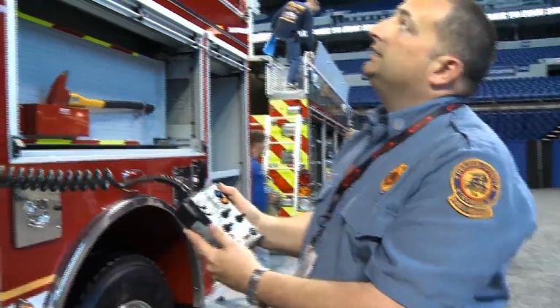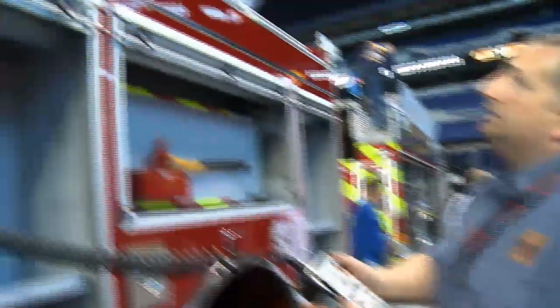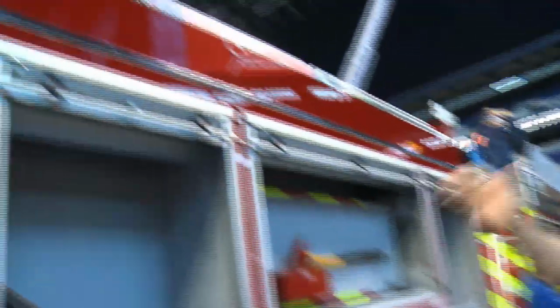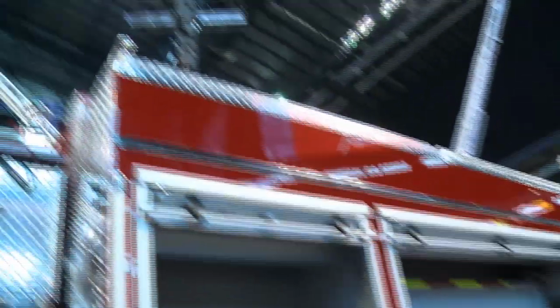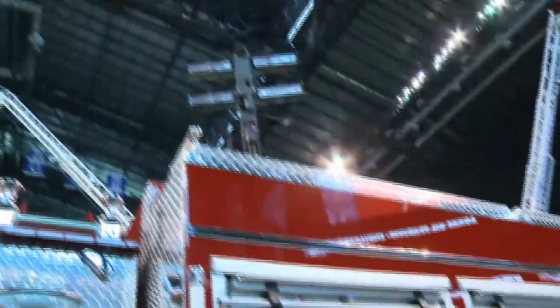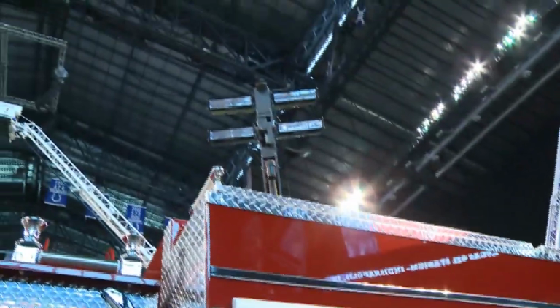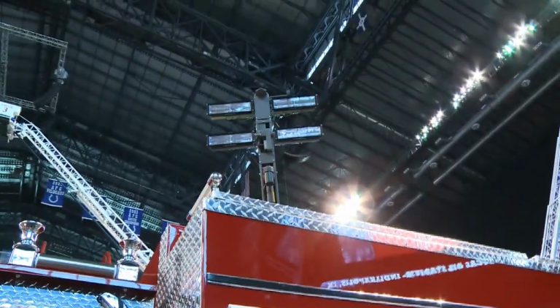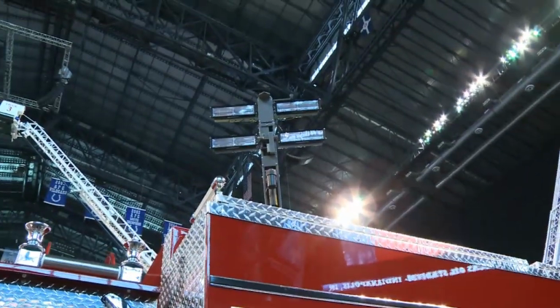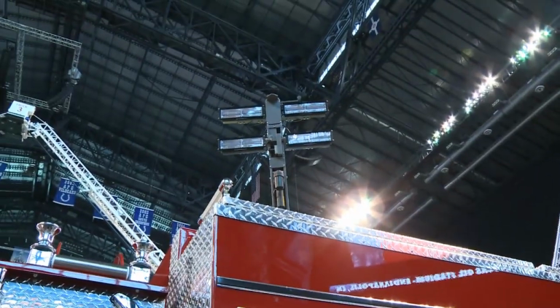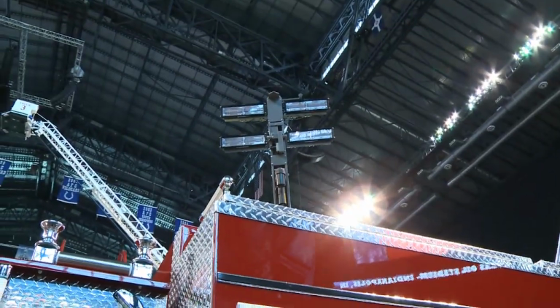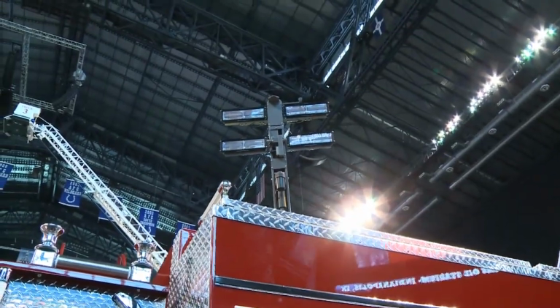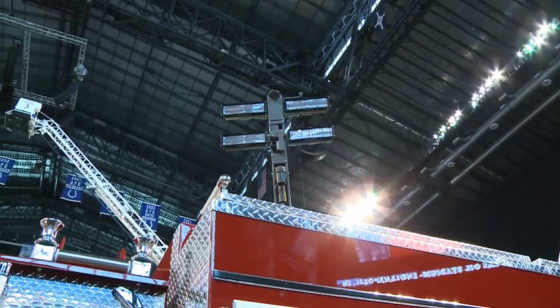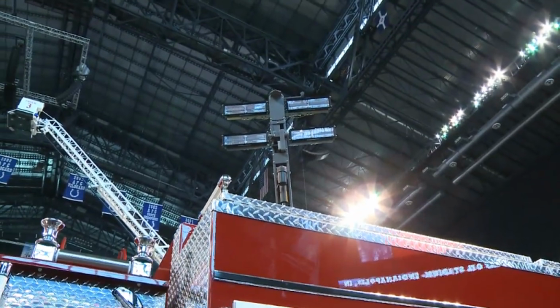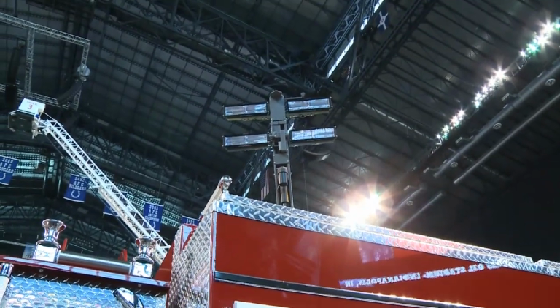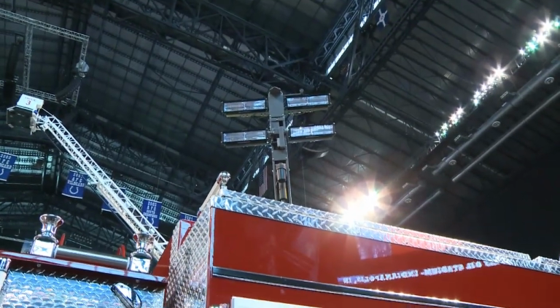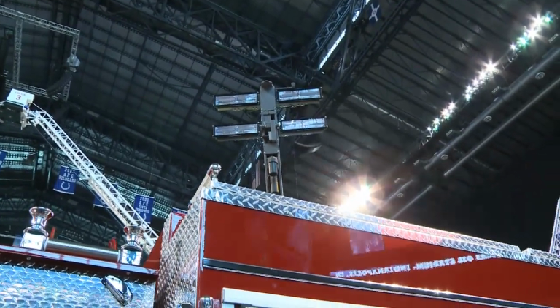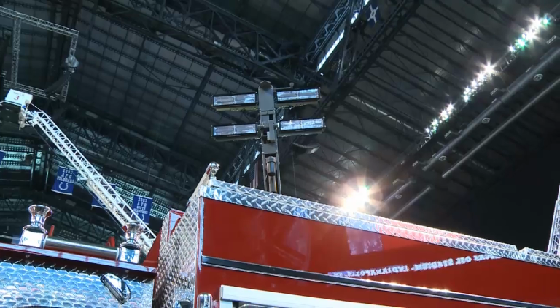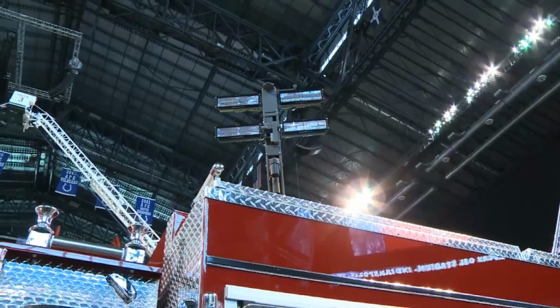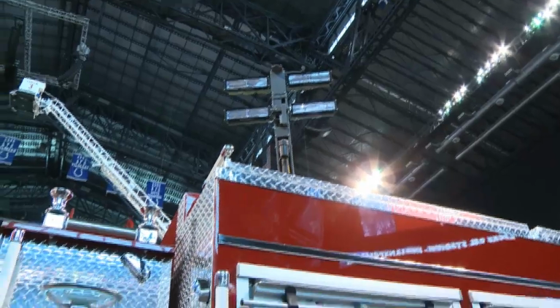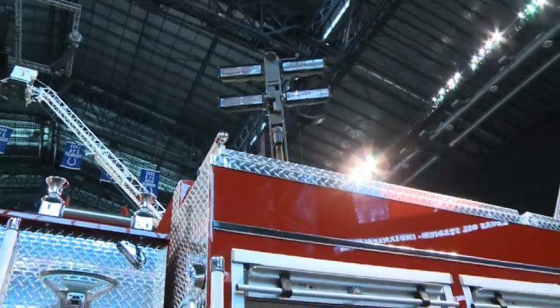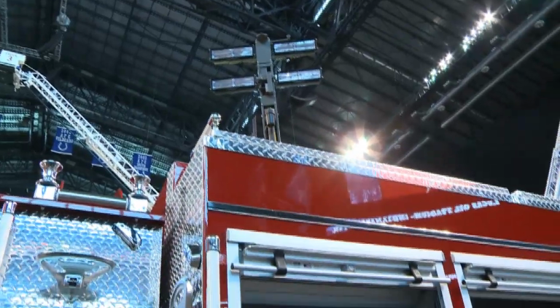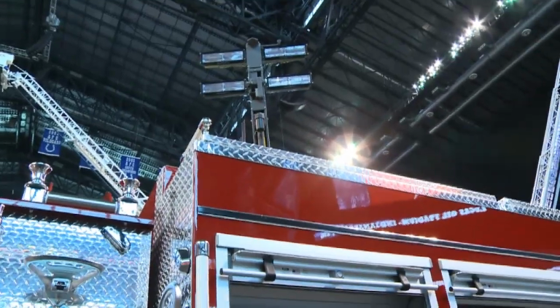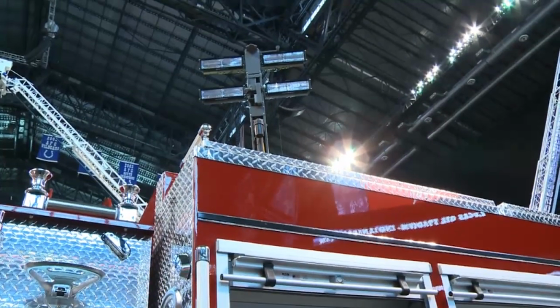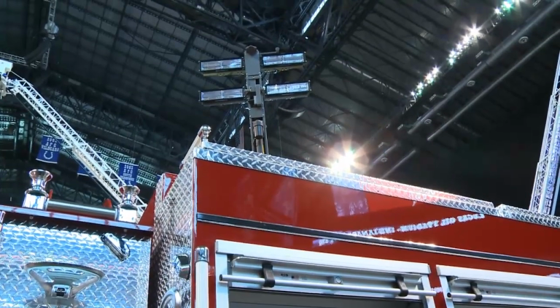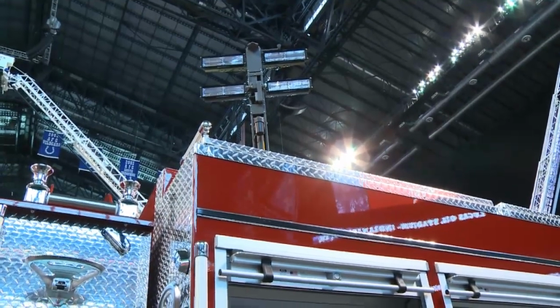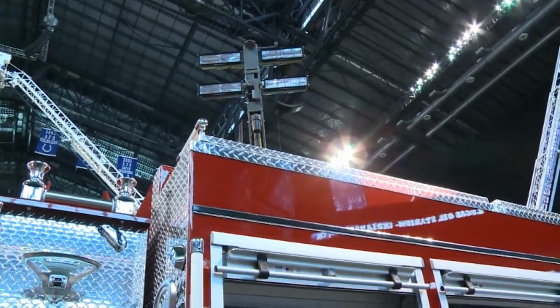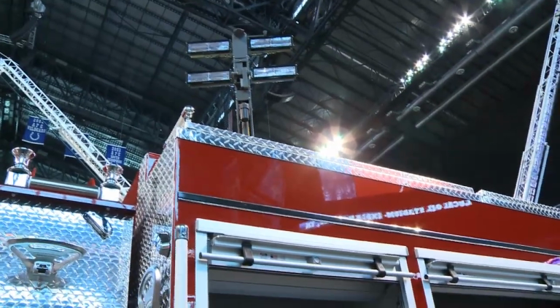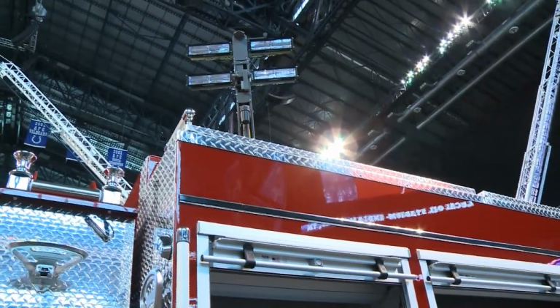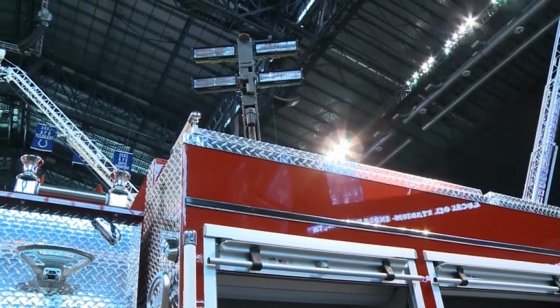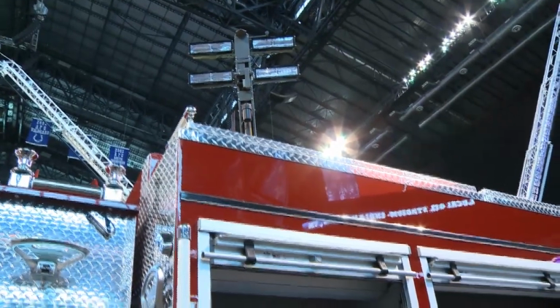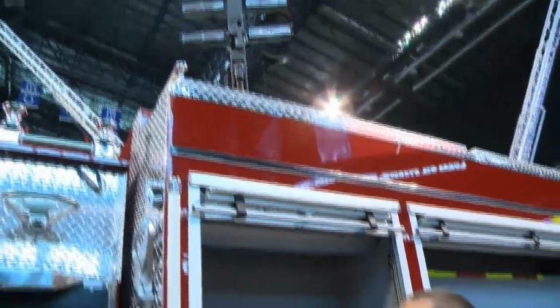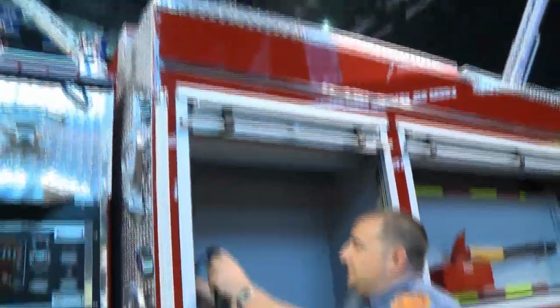It is four Whelen Pioneer lights up there. It's all 12-volt. There's no generator or anything of that nature on this truck.